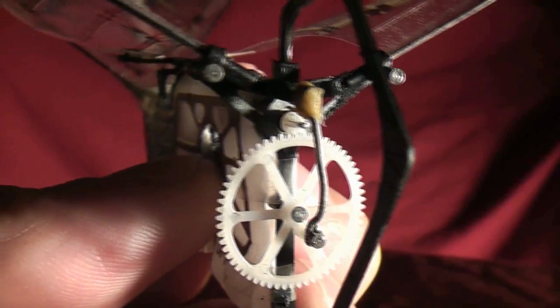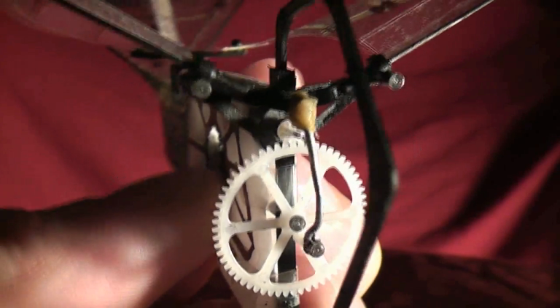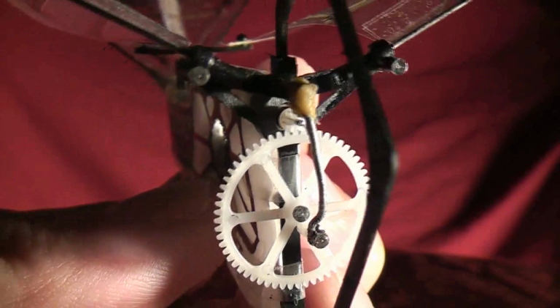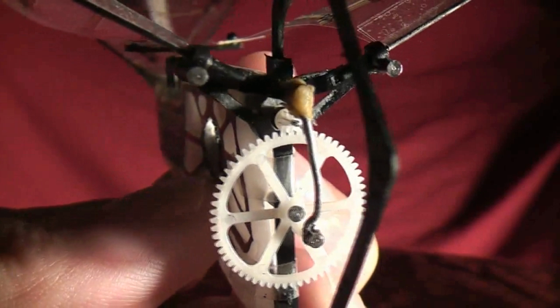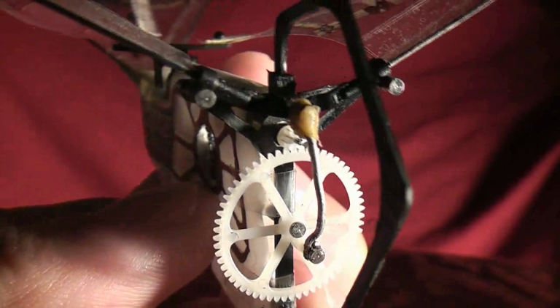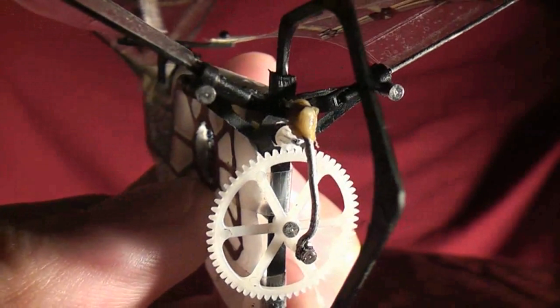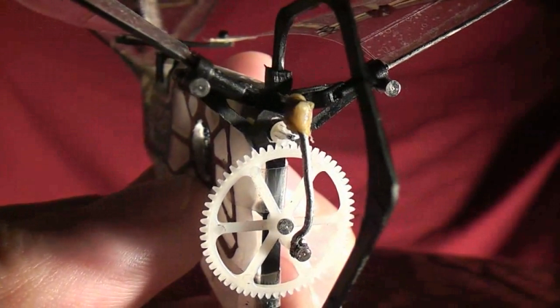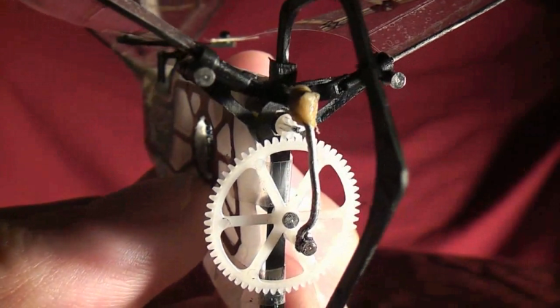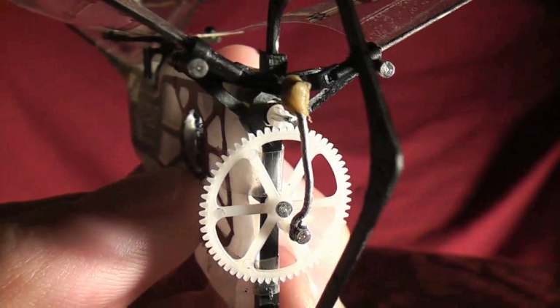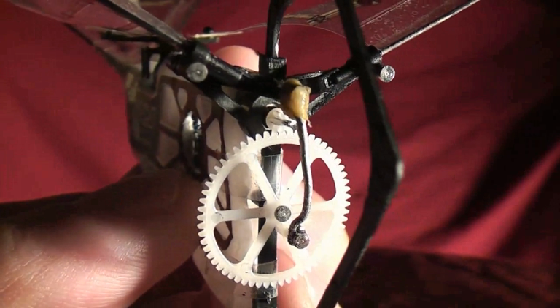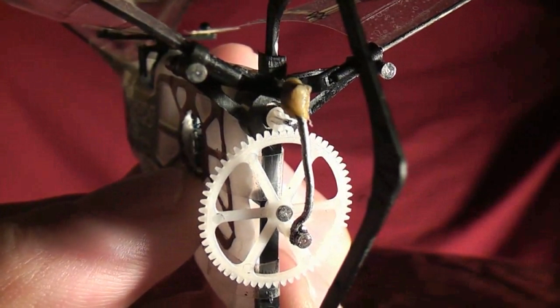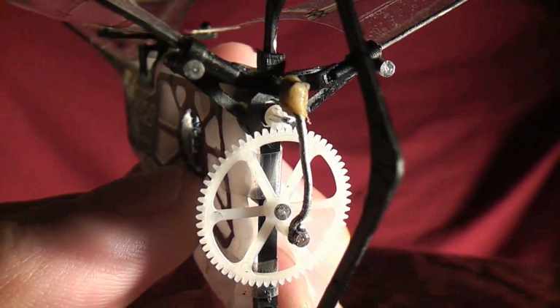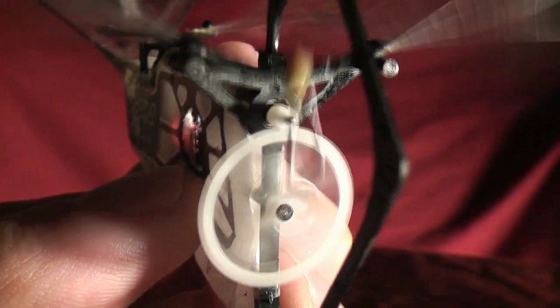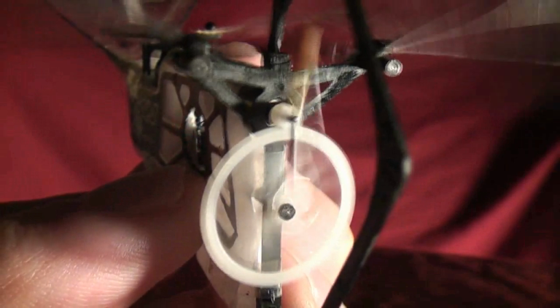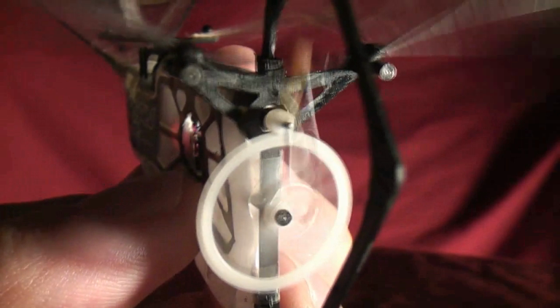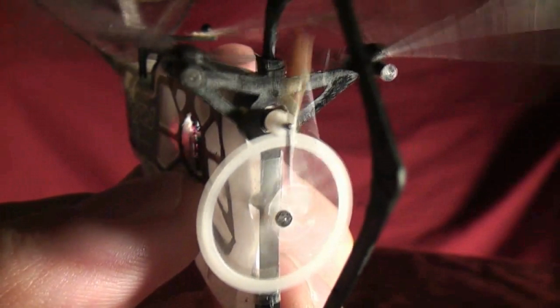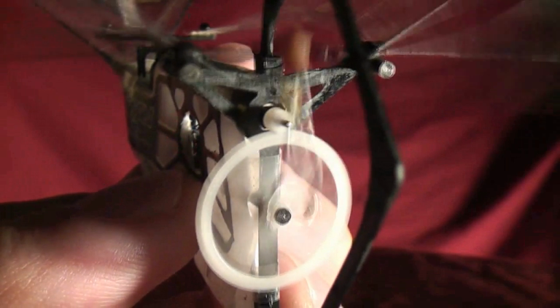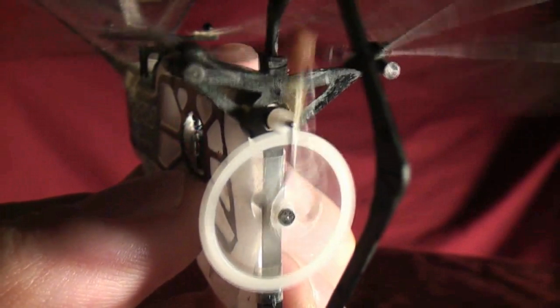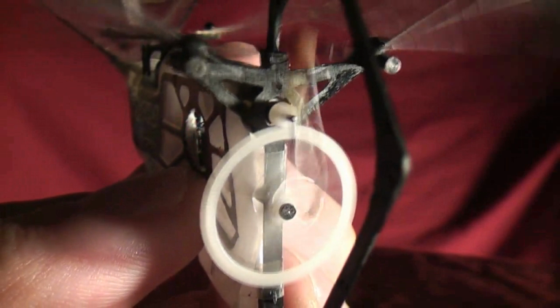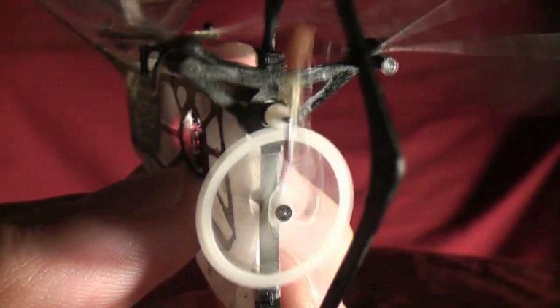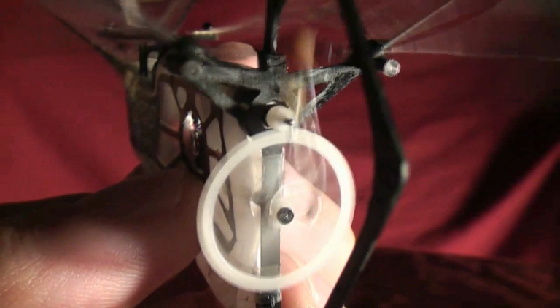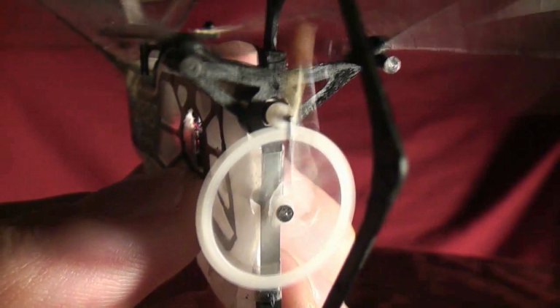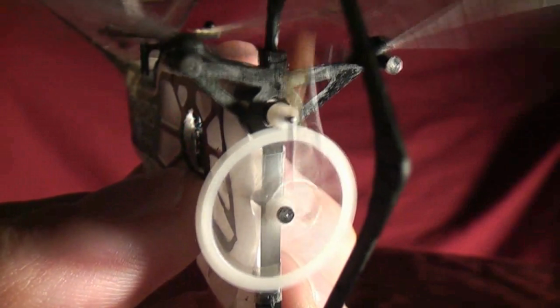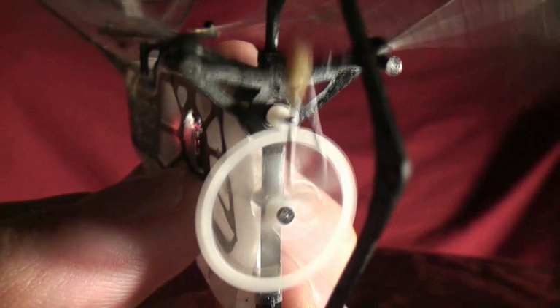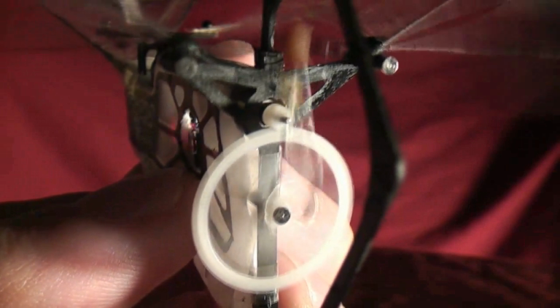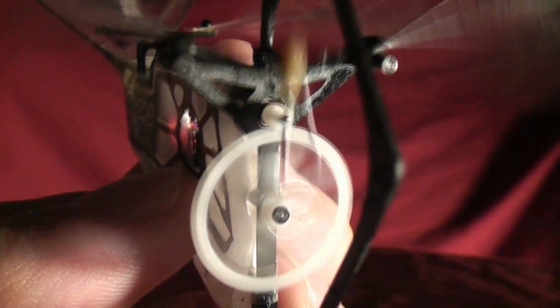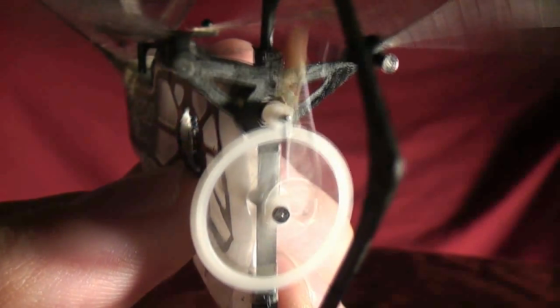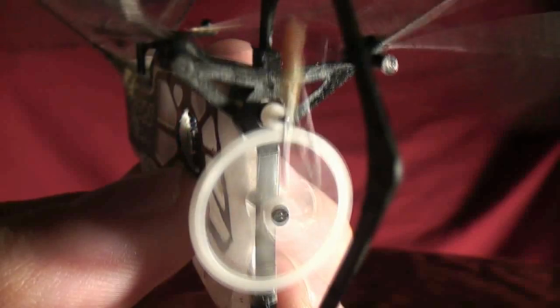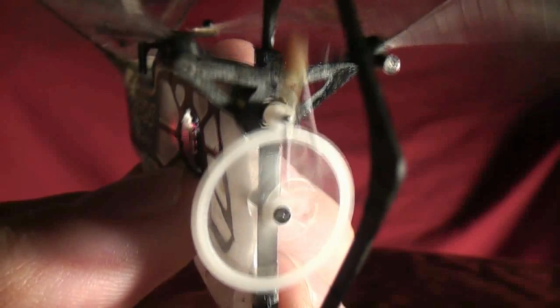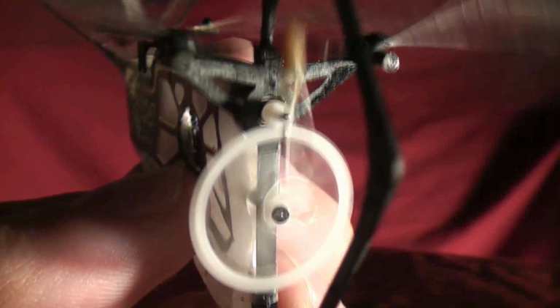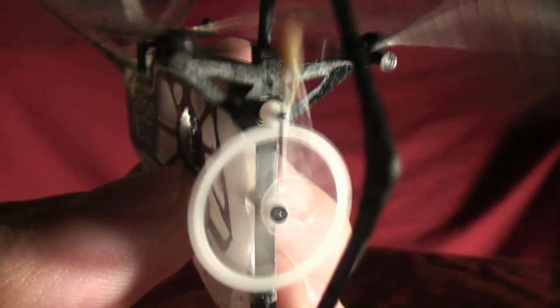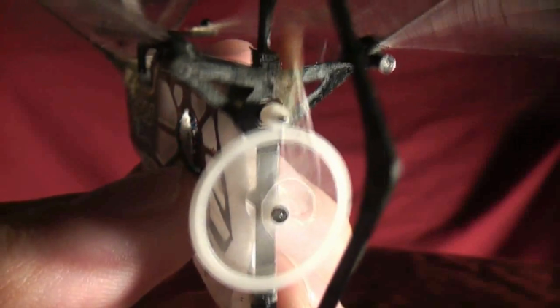Nowadays, you can pretty much only find them on eBay, which is where I picked this one up. For about $30 or so, it did come with a broken tail, but I was able to fix it with a small piece of wire.